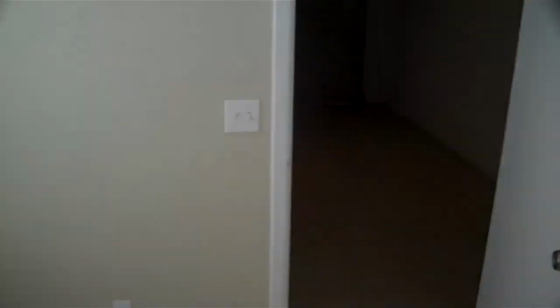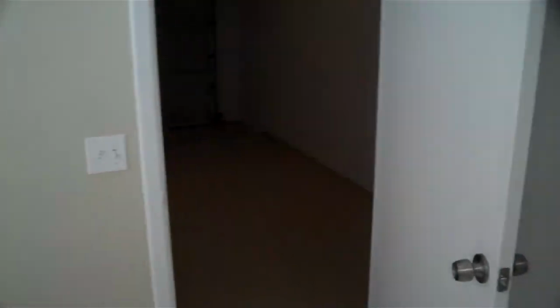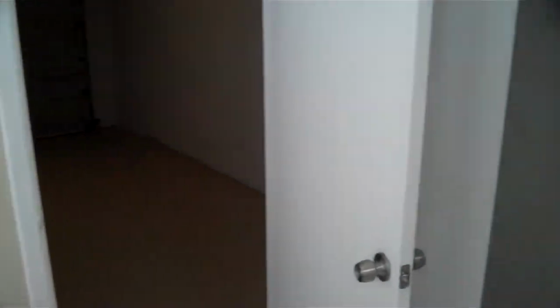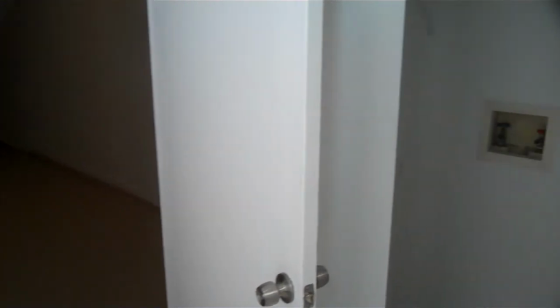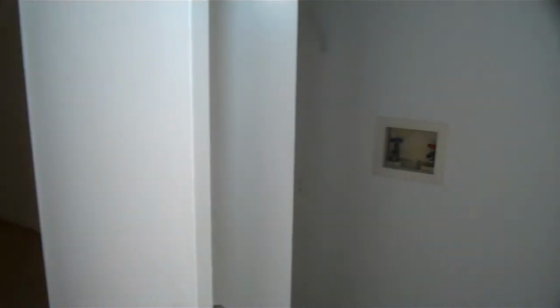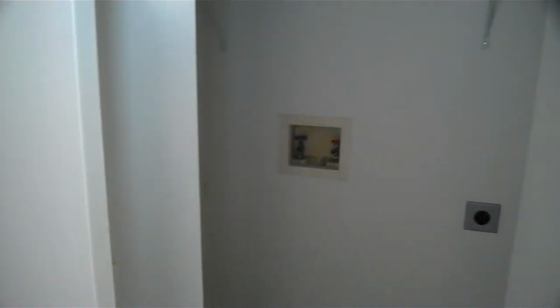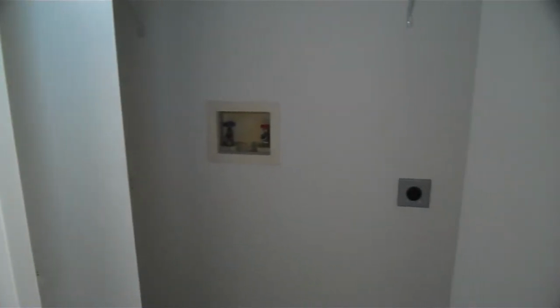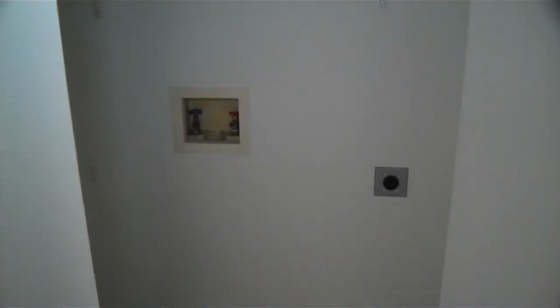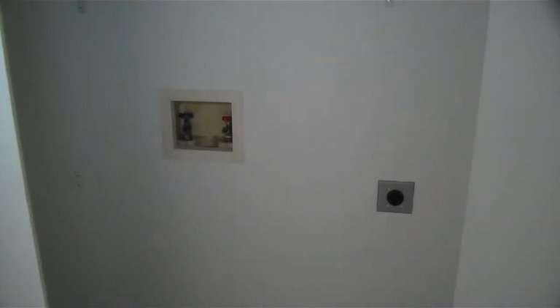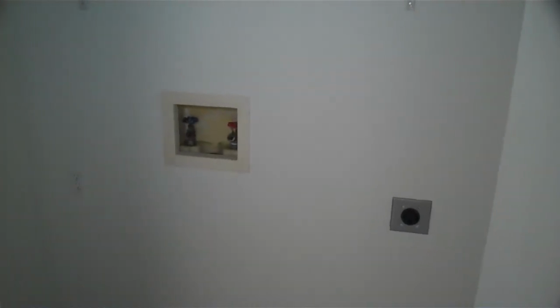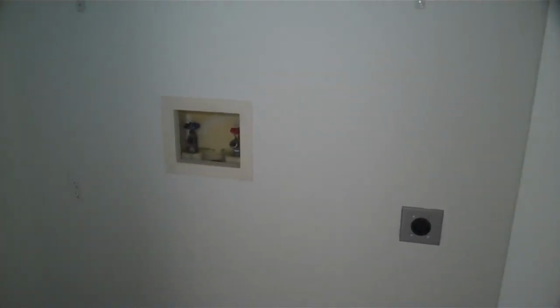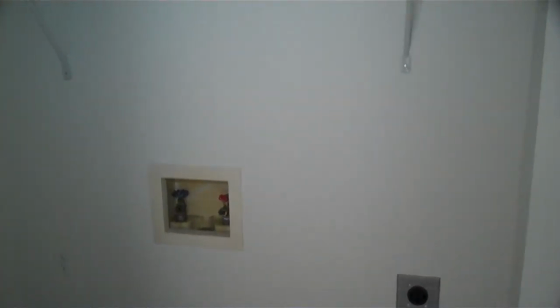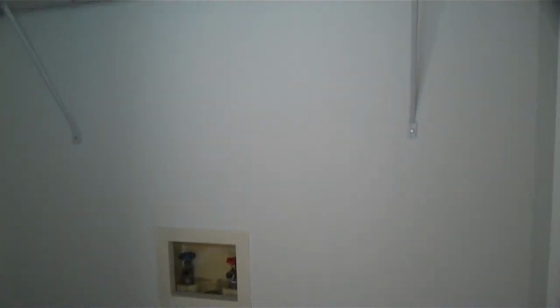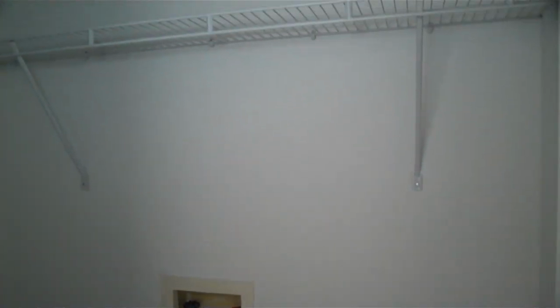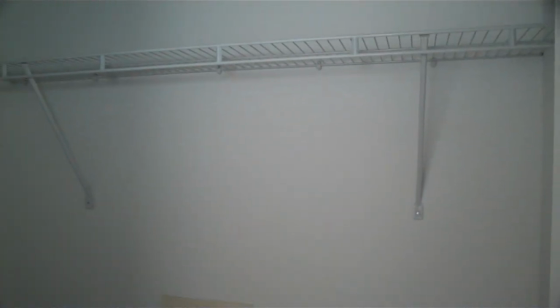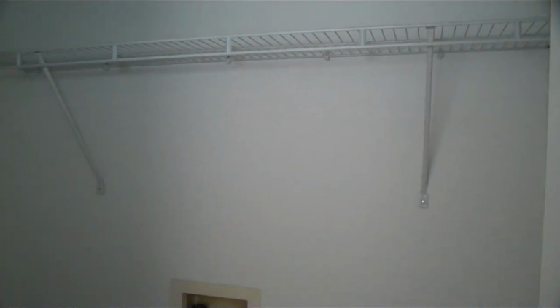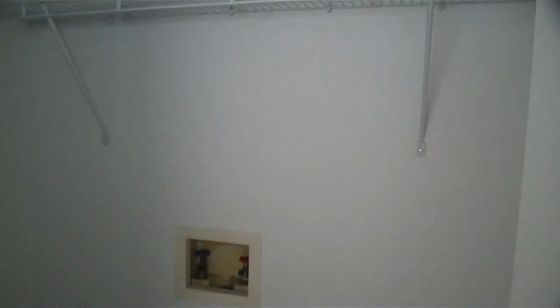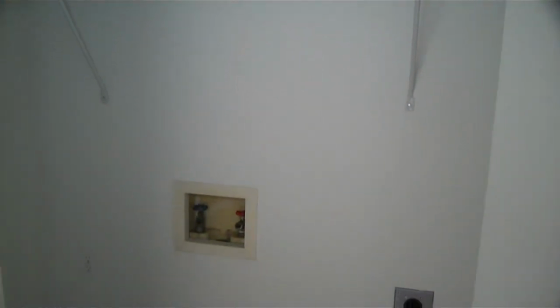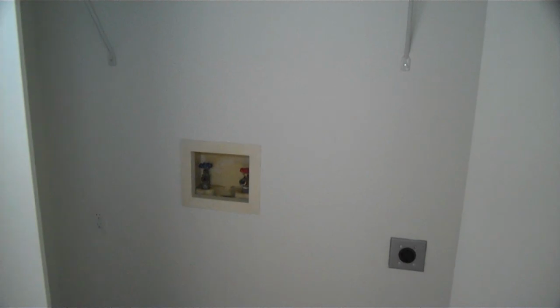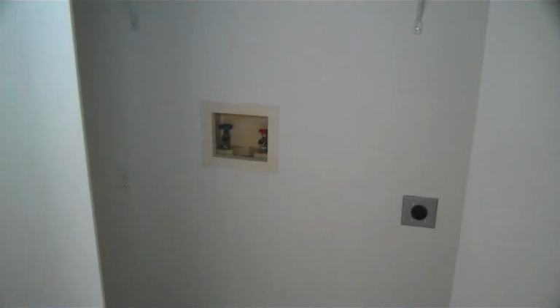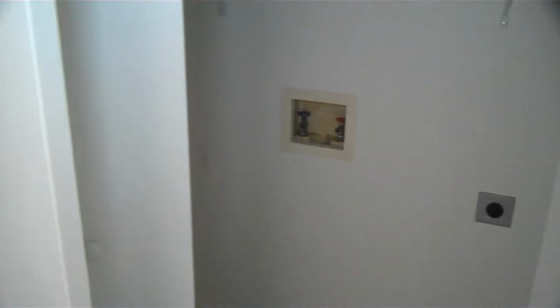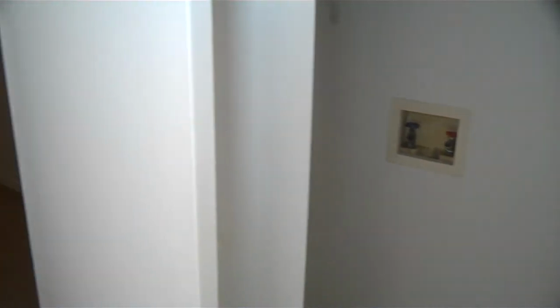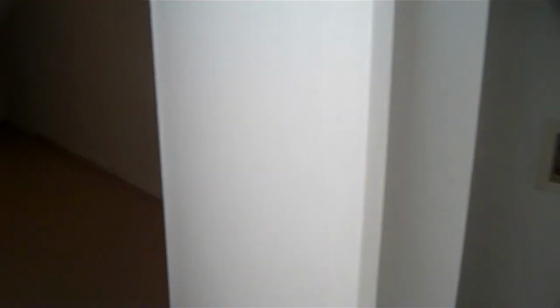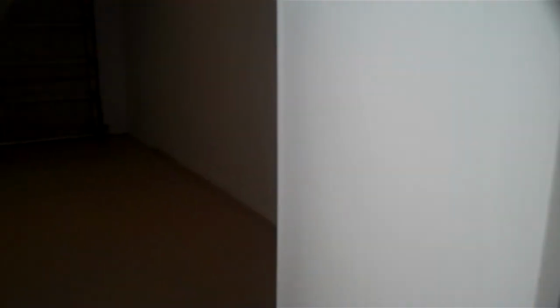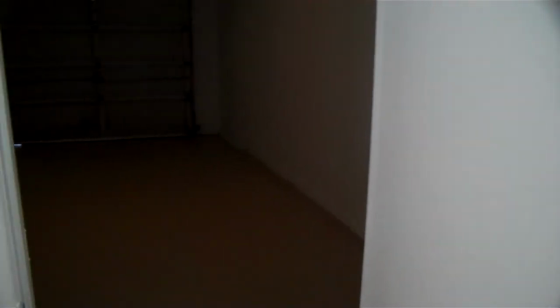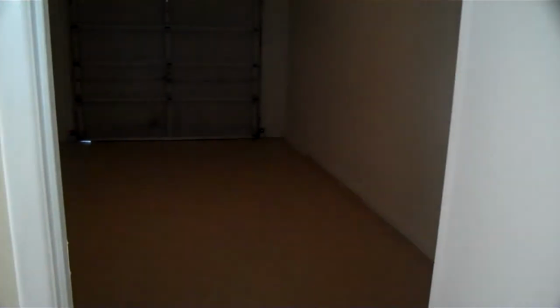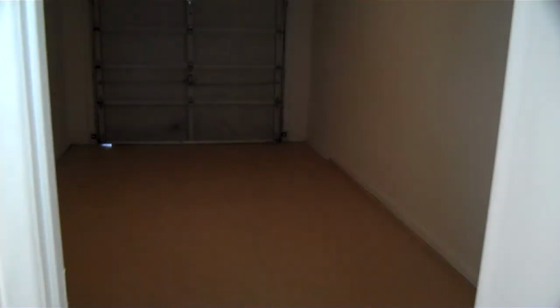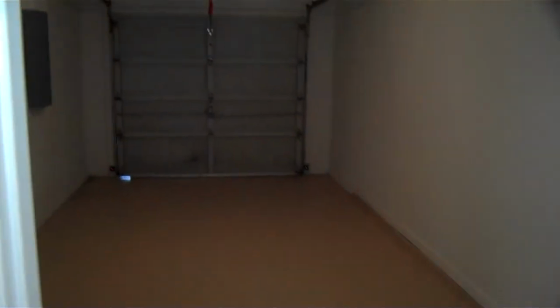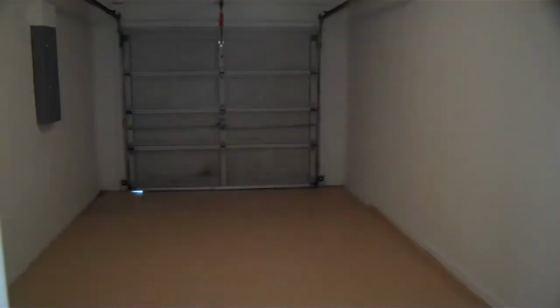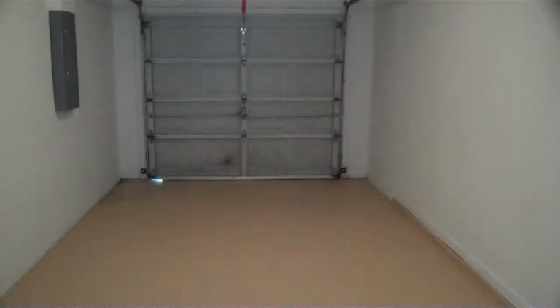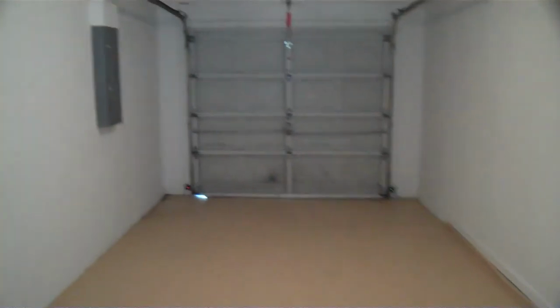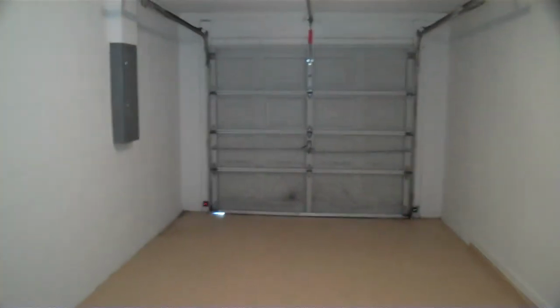And this is the washer and dryer hookups right here, and then a little one-car garage here as well.